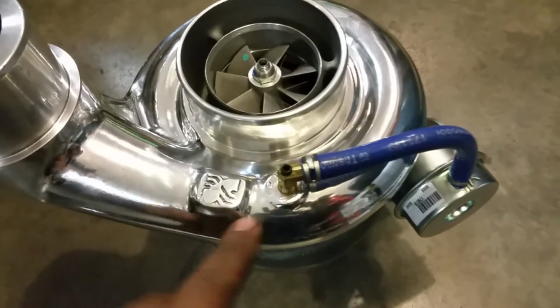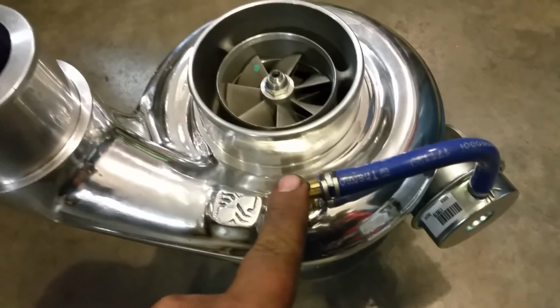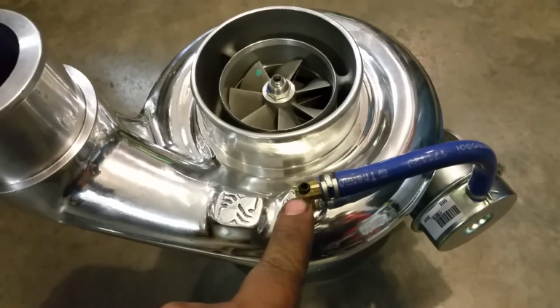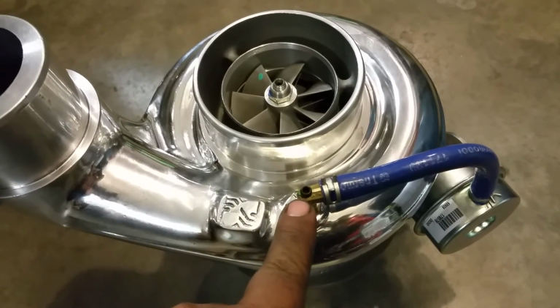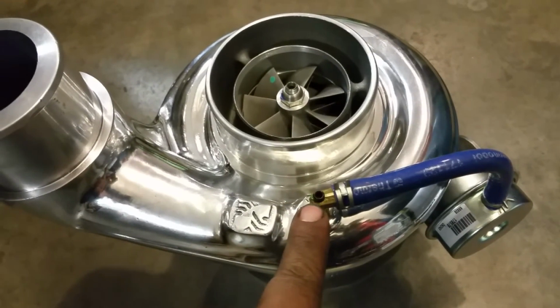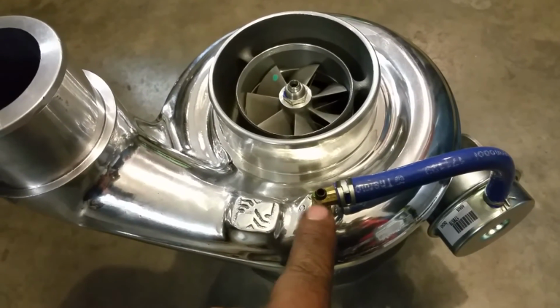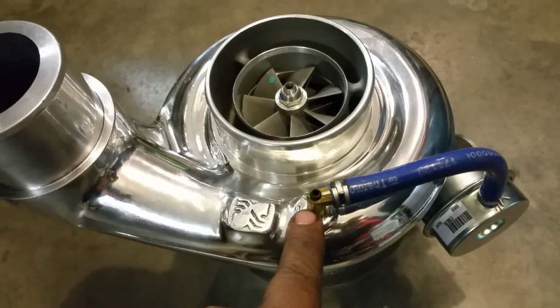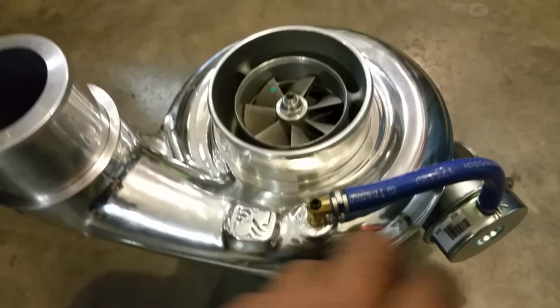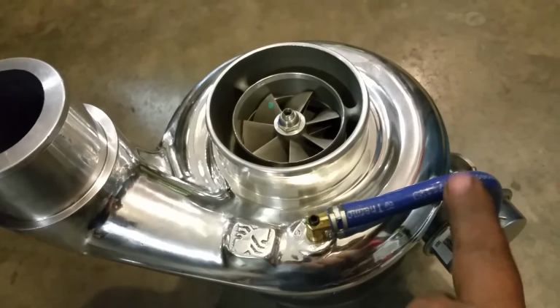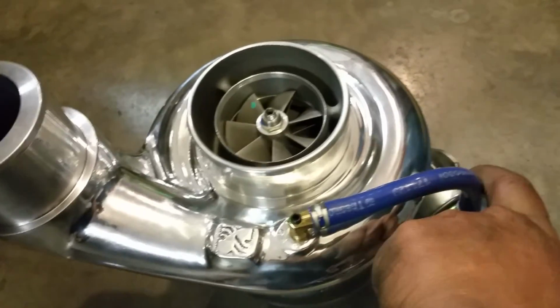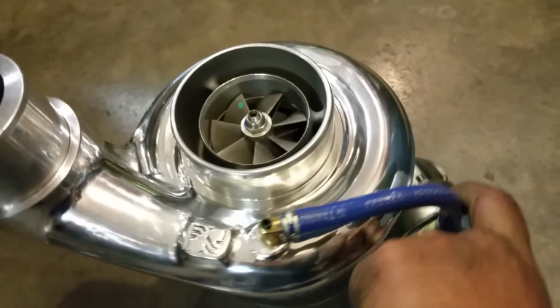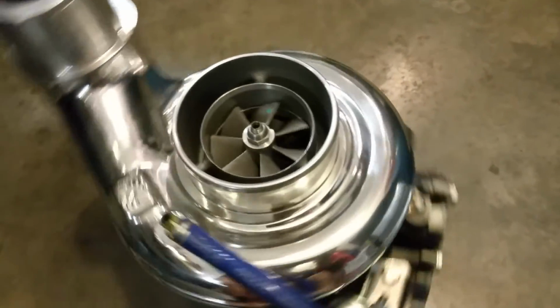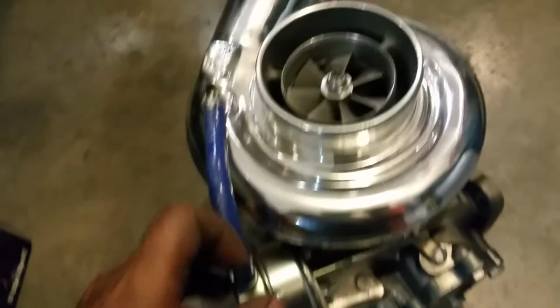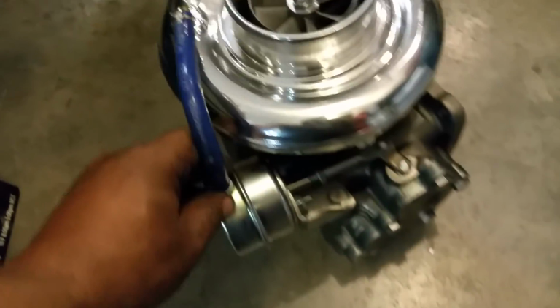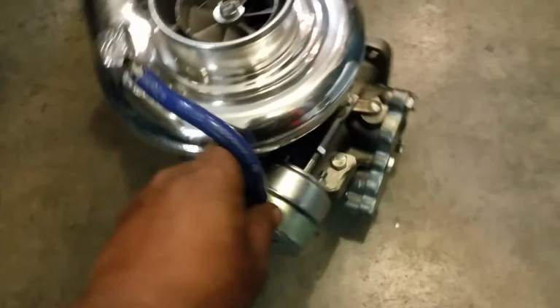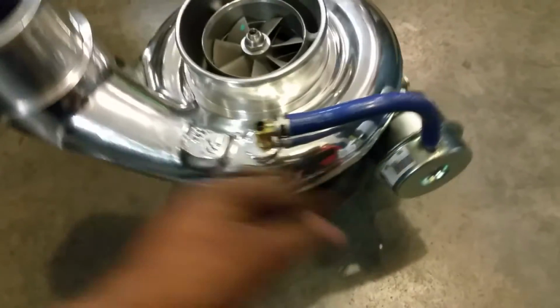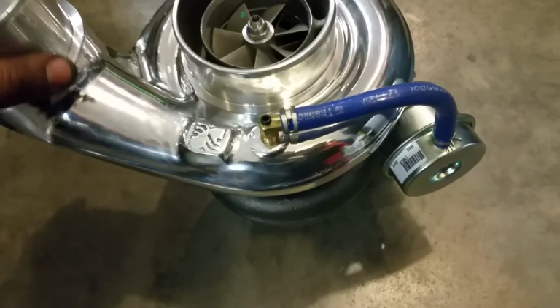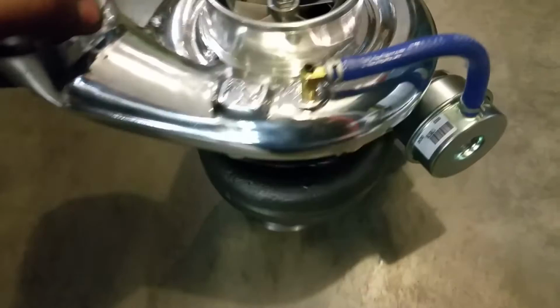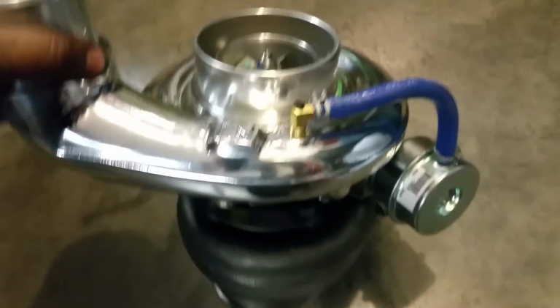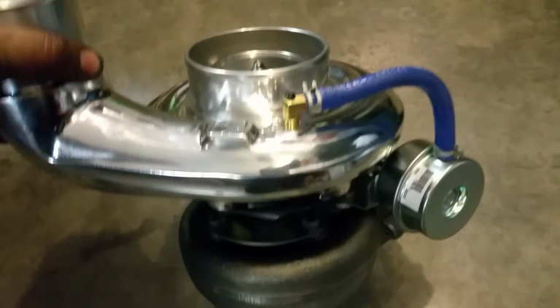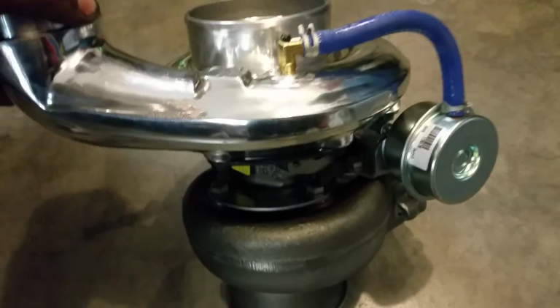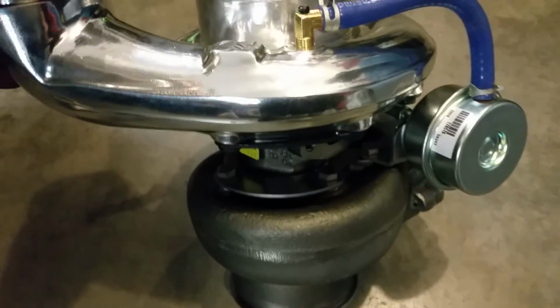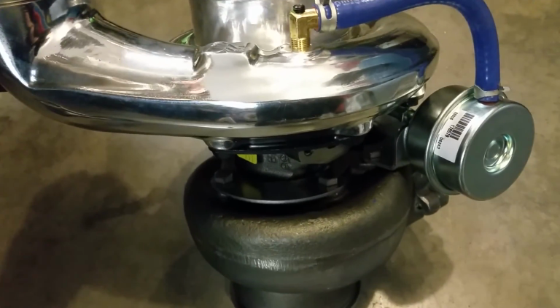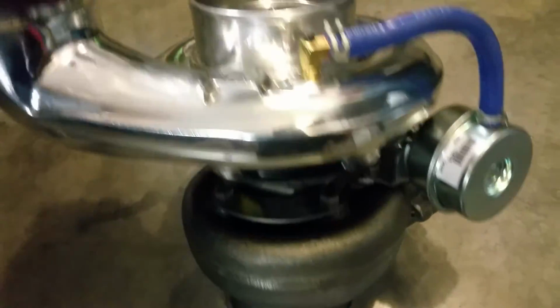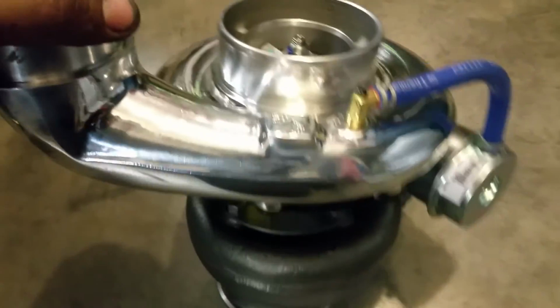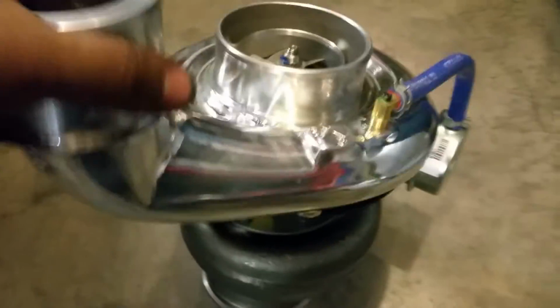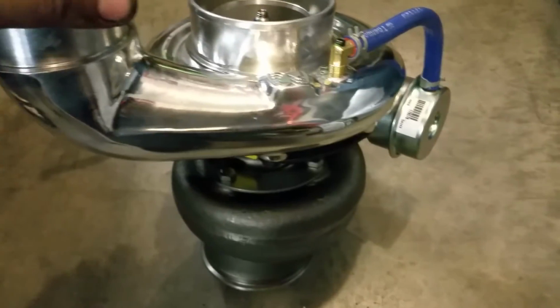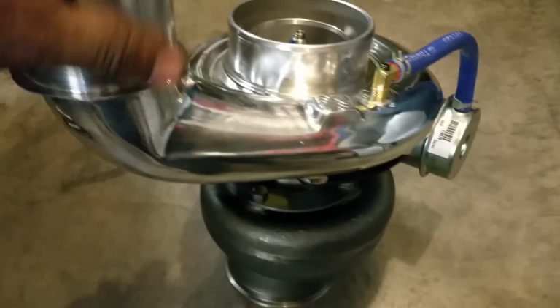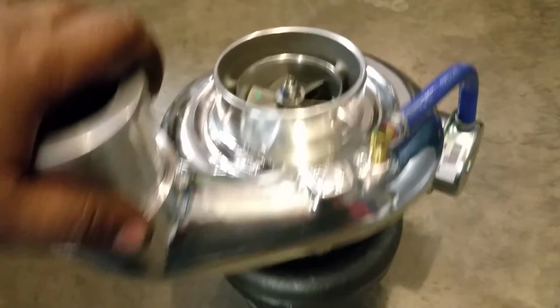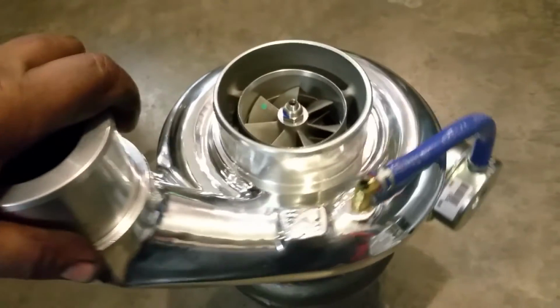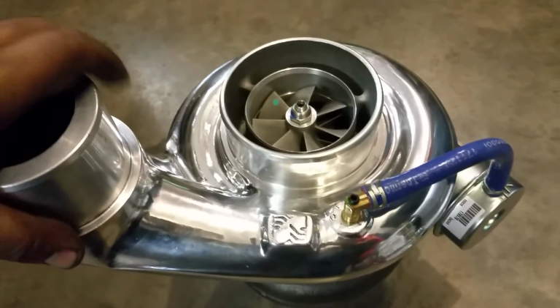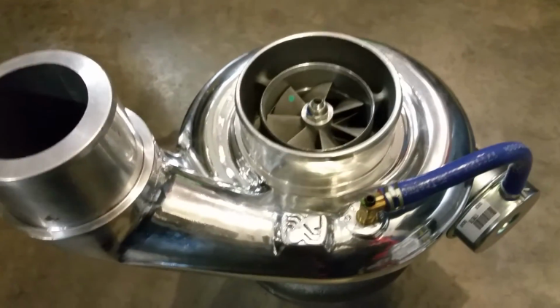They sent in this turbo and actually polished this specific turbo right here. It does have an adjustable wastegate elbow on it — this is a really nice turbo these guys have done from Industrial Injection. If you have any questions regarding this turbo, feel free to give us a call here at Toxic Diesel.